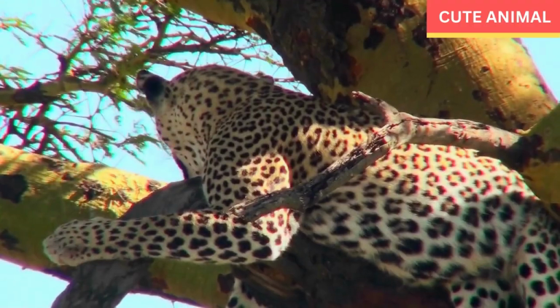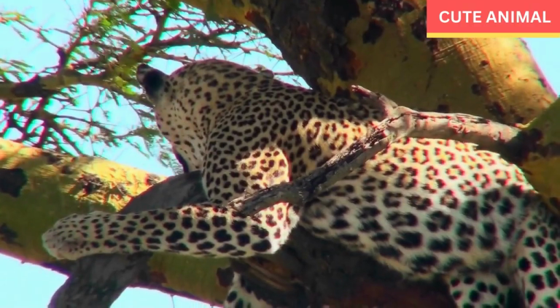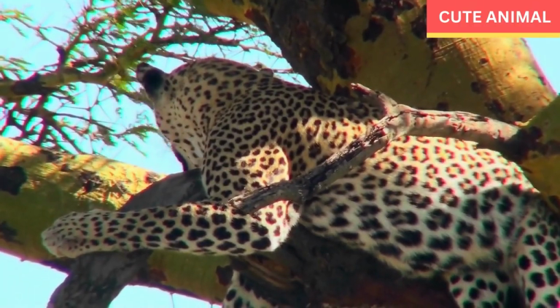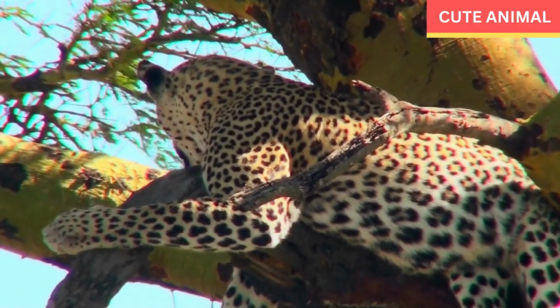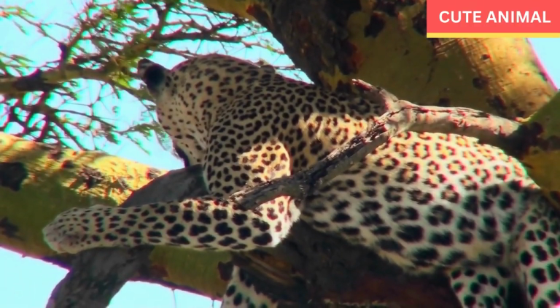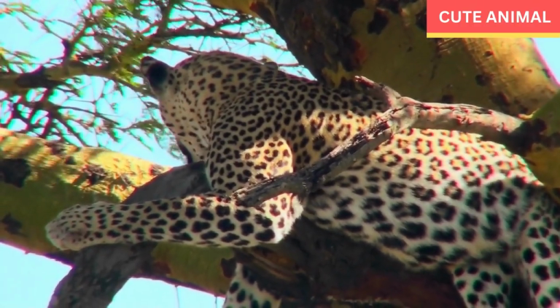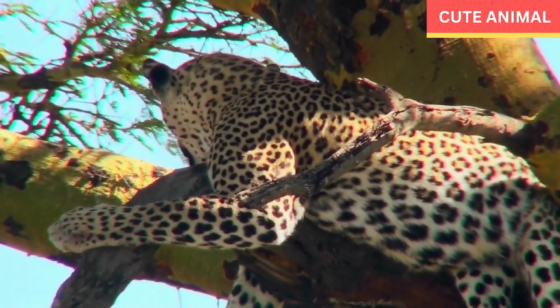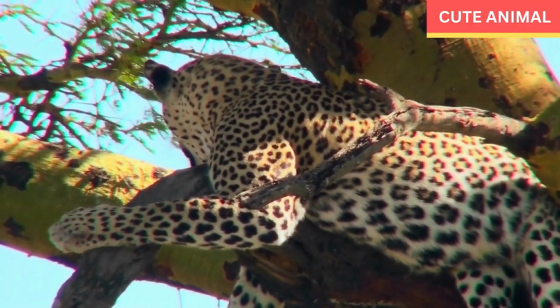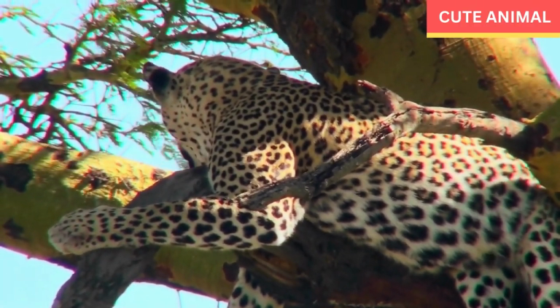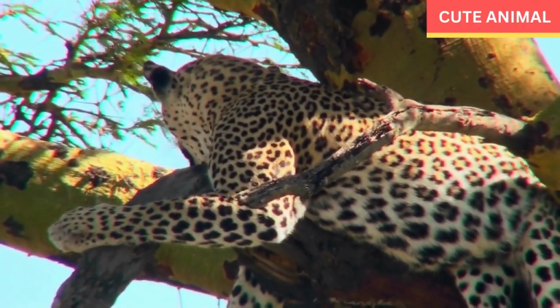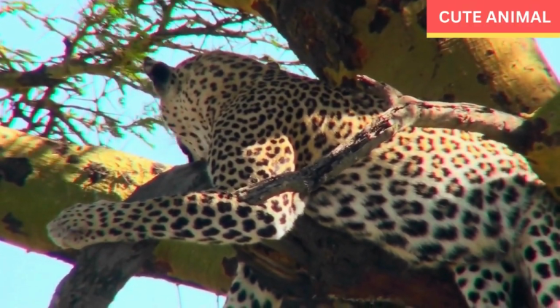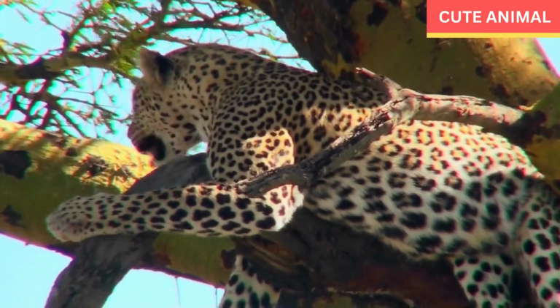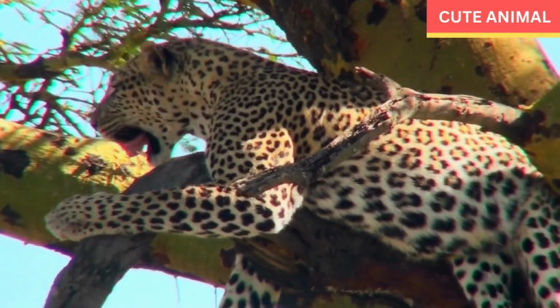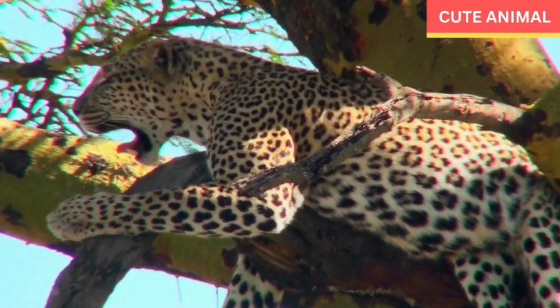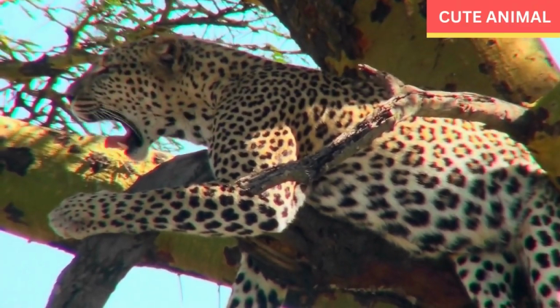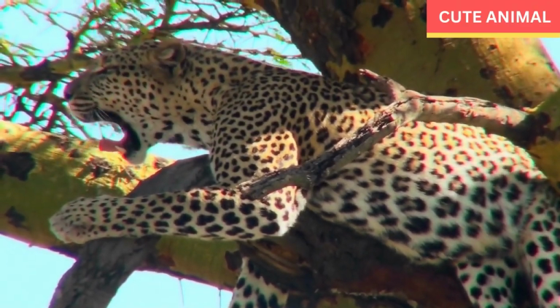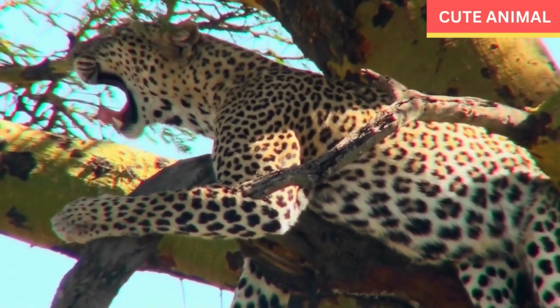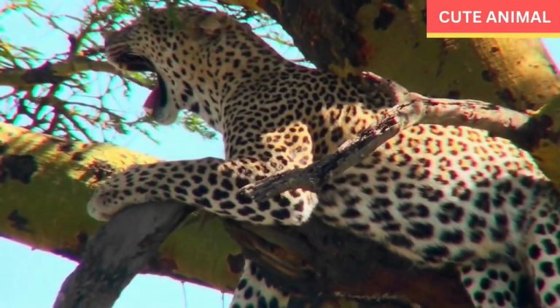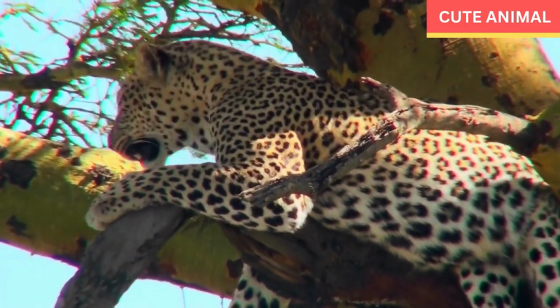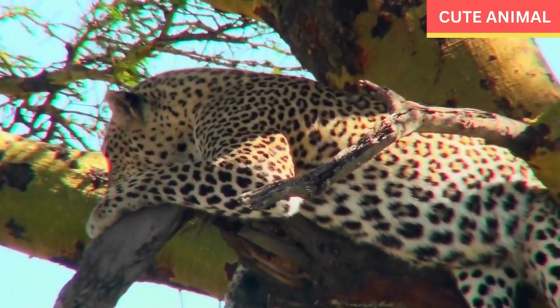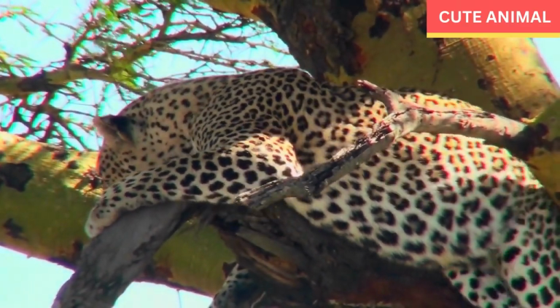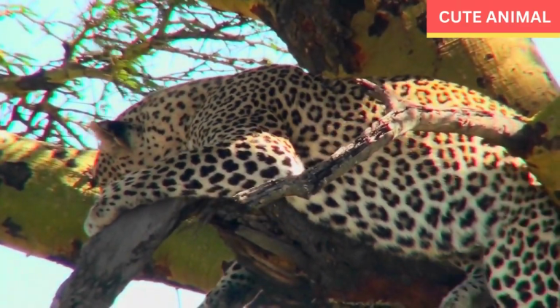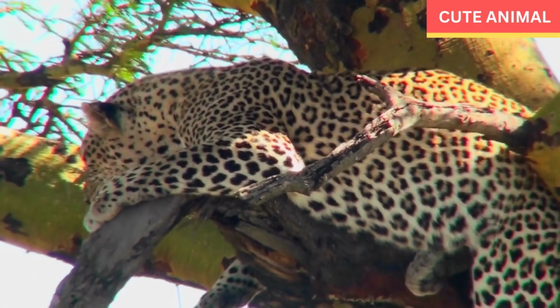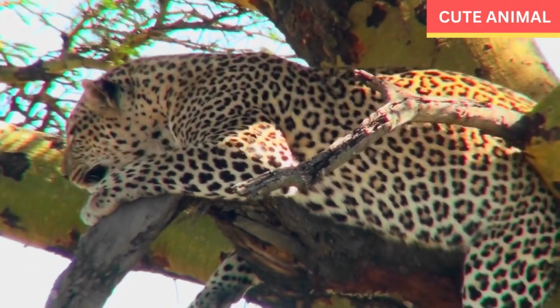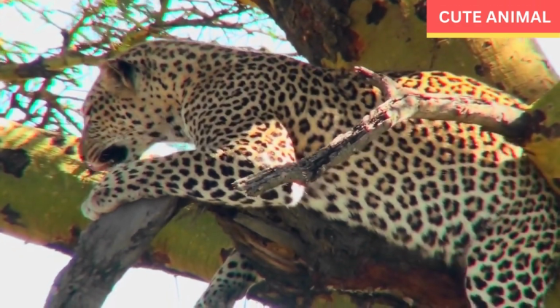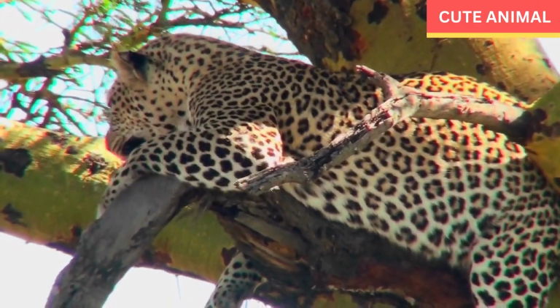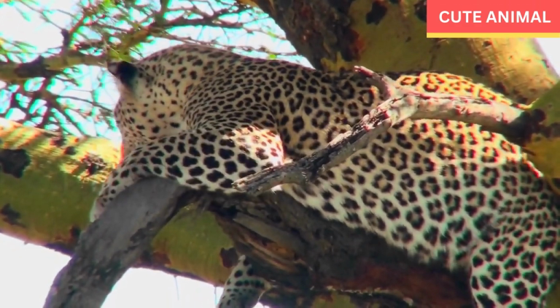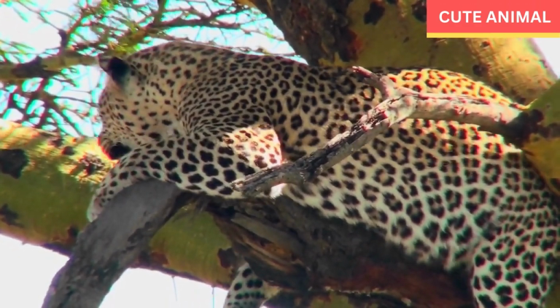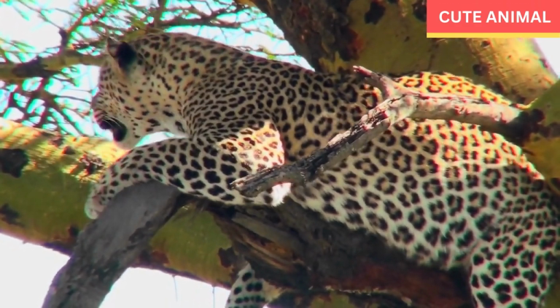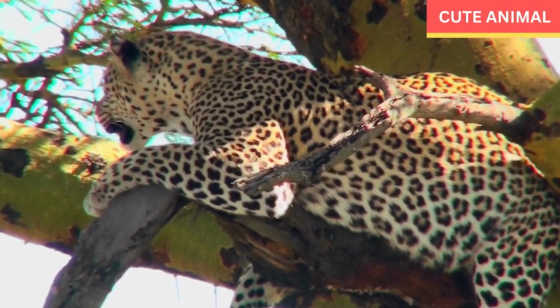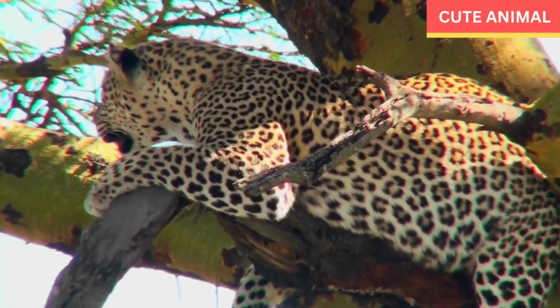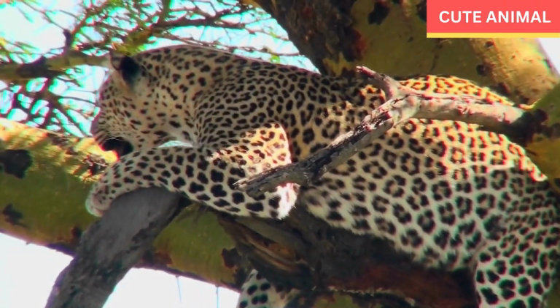The African leopard is a large felid species native to various parts of Africa. It is one of the five recognized subspecies of leopards.